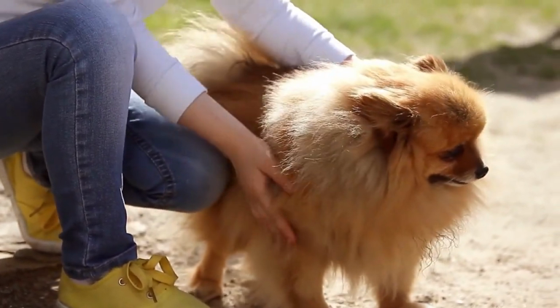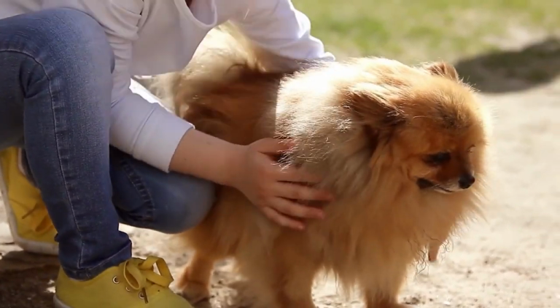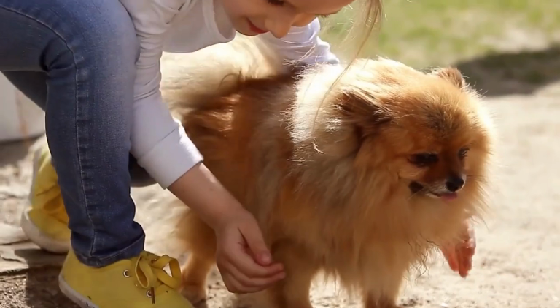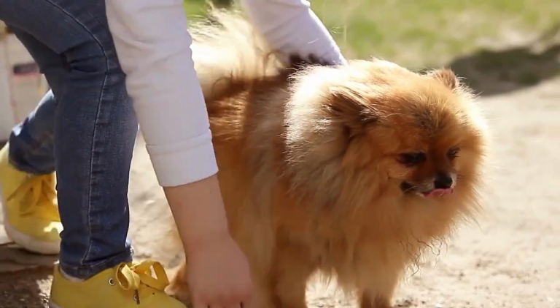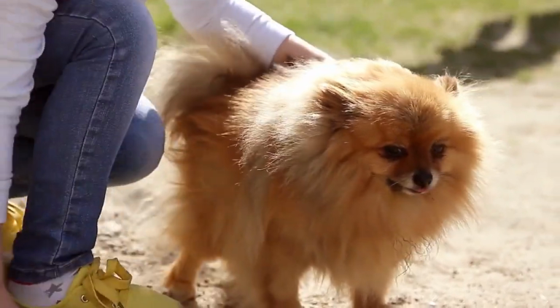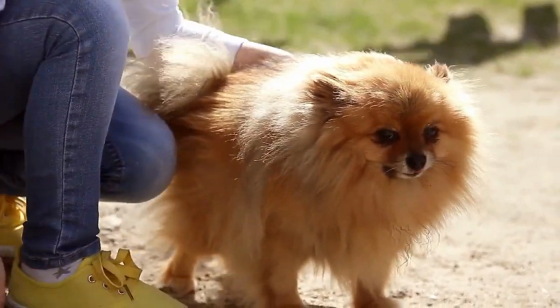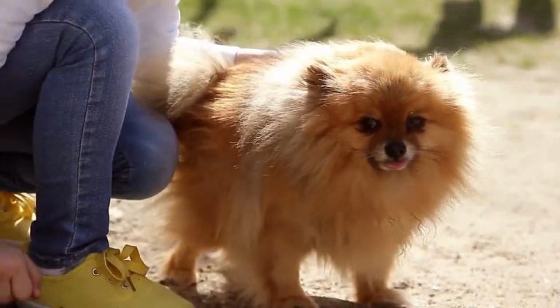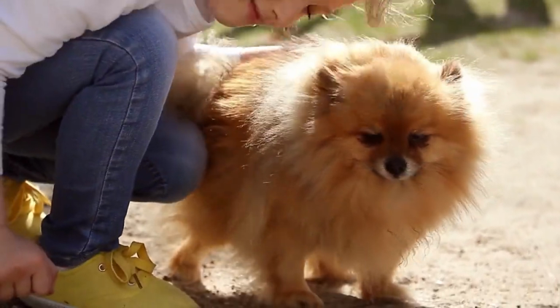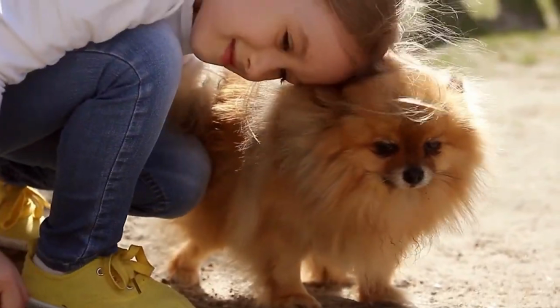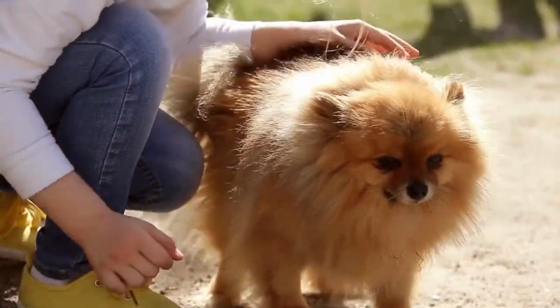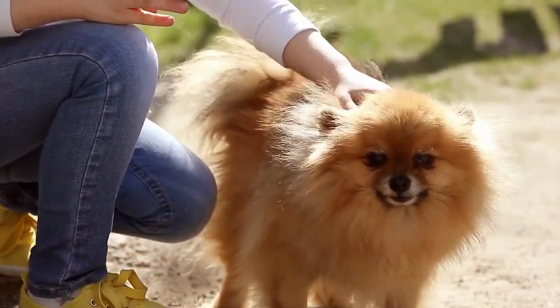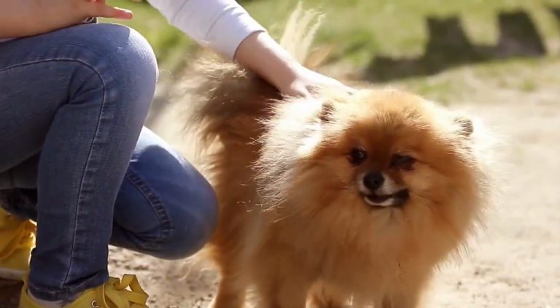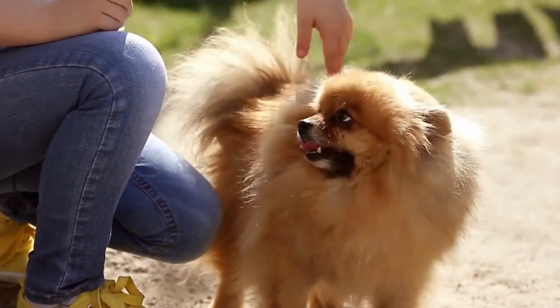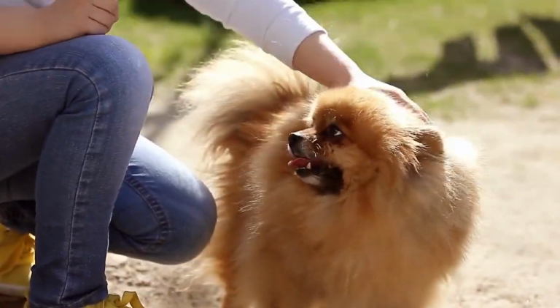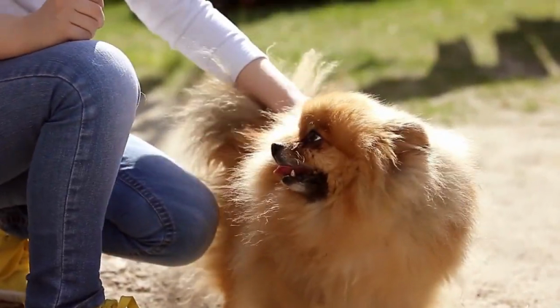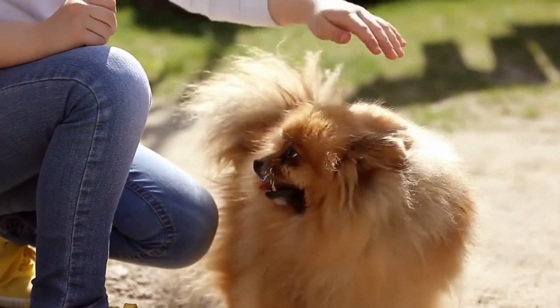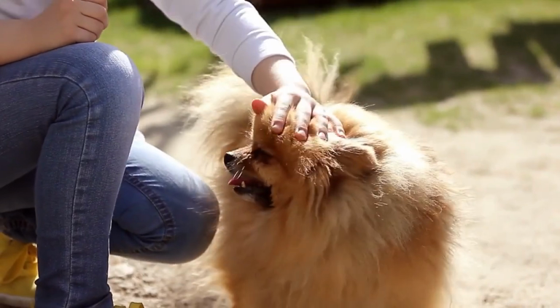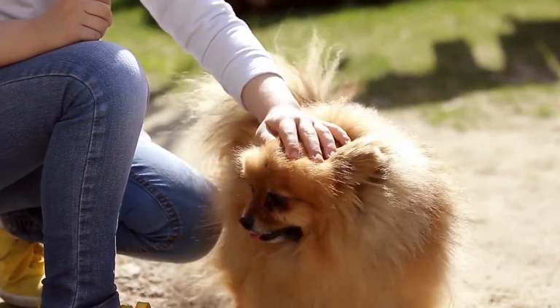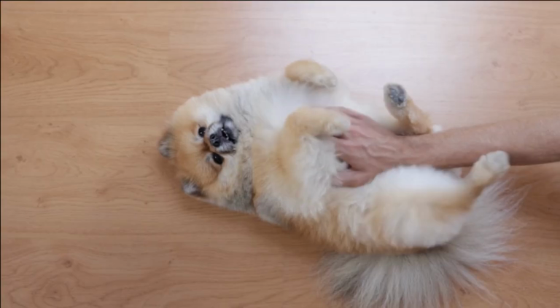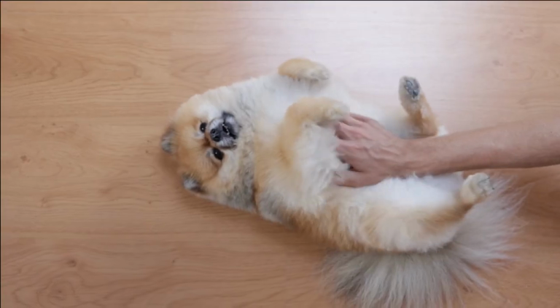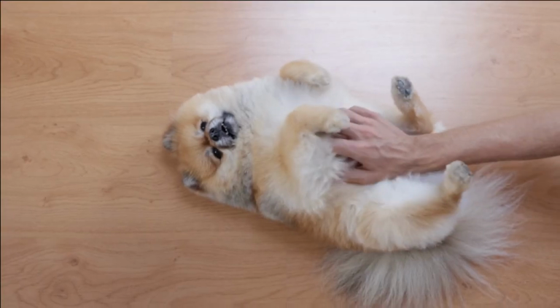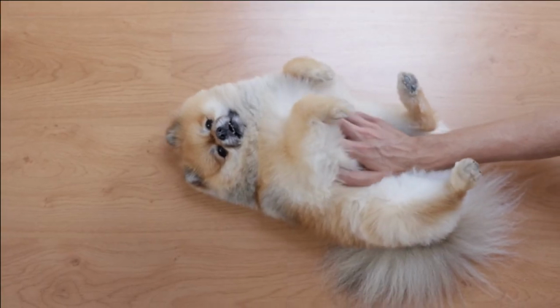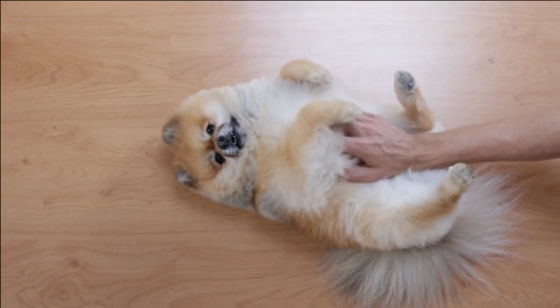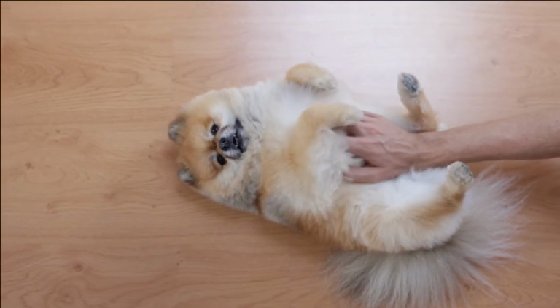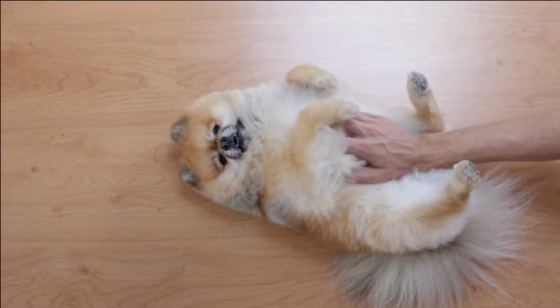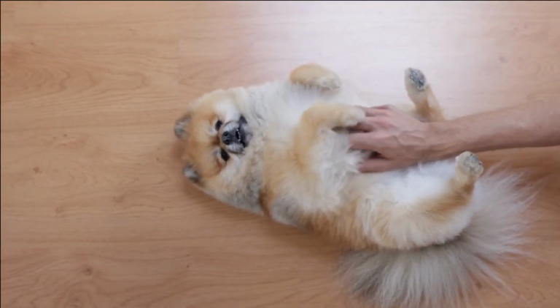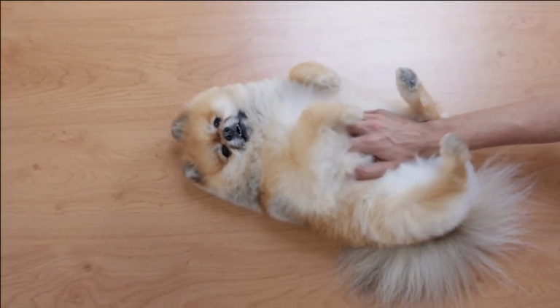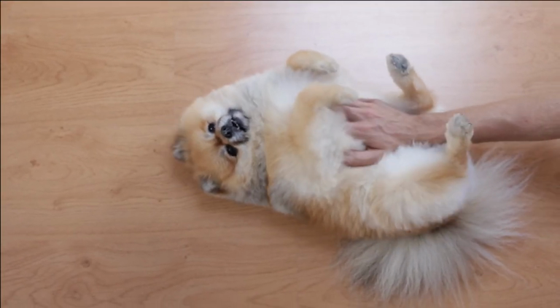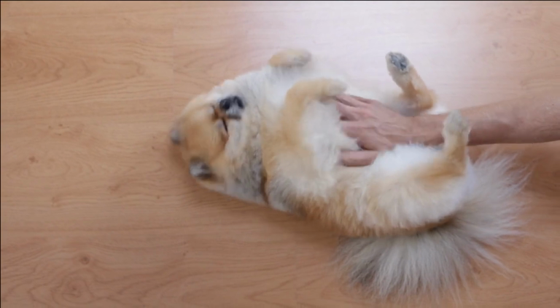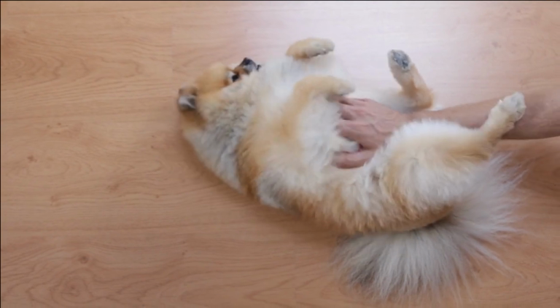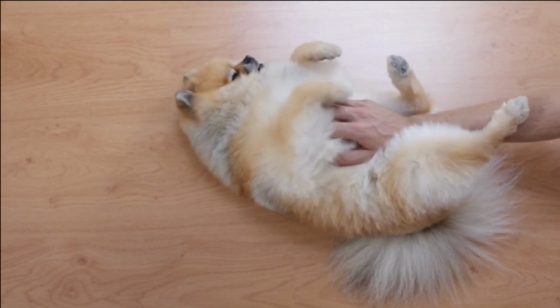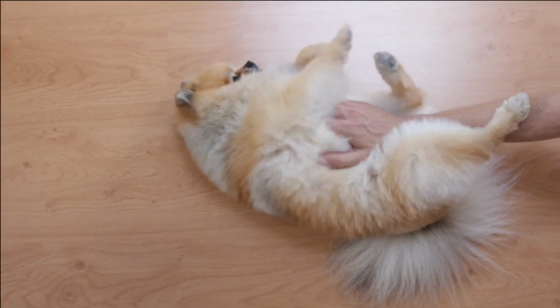Pomeranians come in various colors and color patterns. These include shades of brown, red, black, white, cream, blue, and various color combinations and patterns.